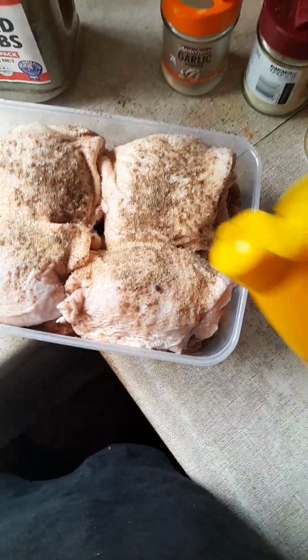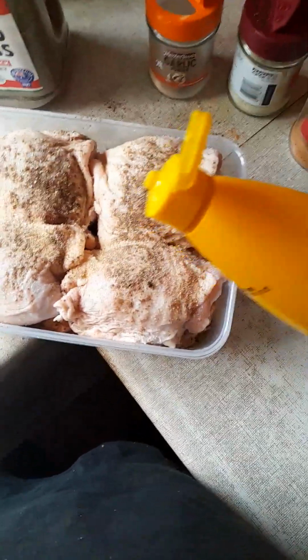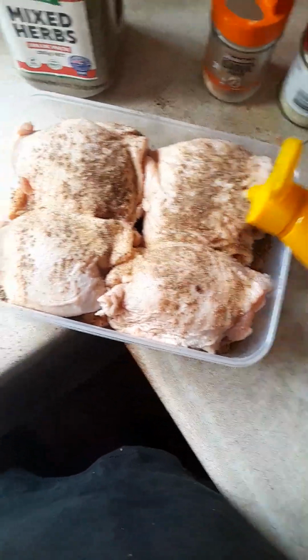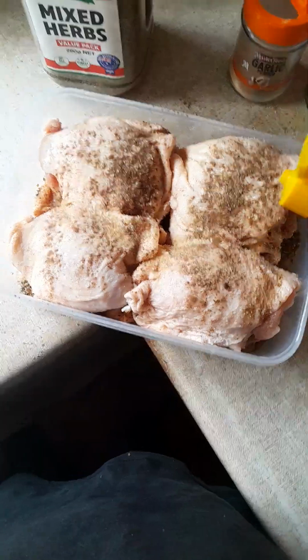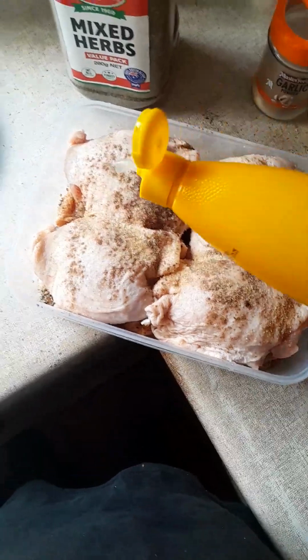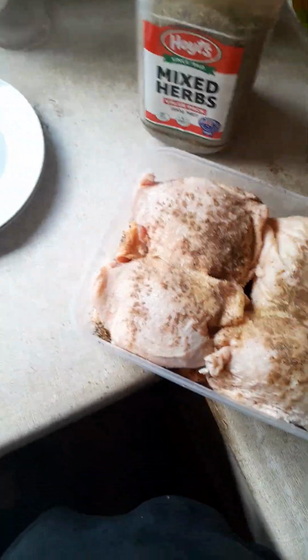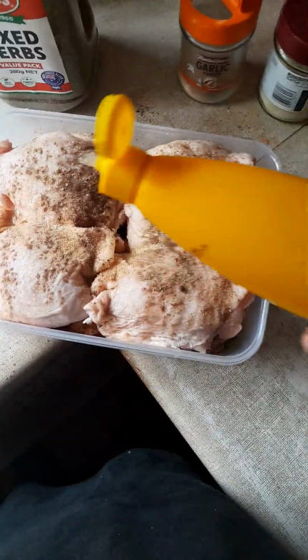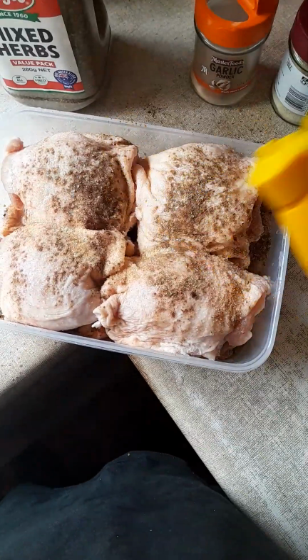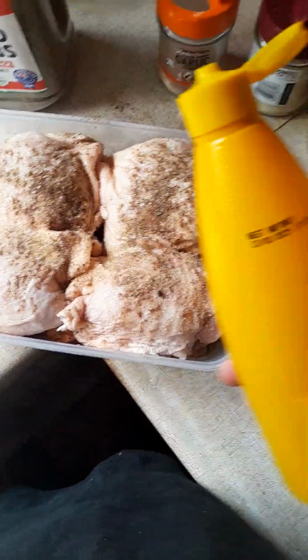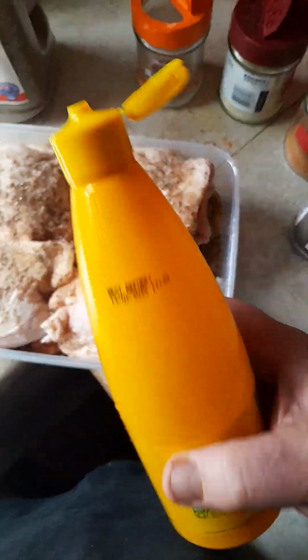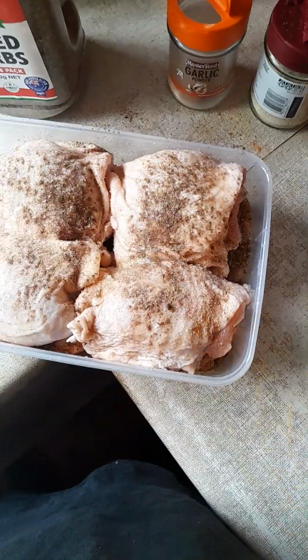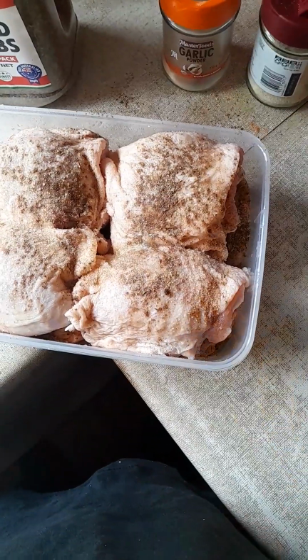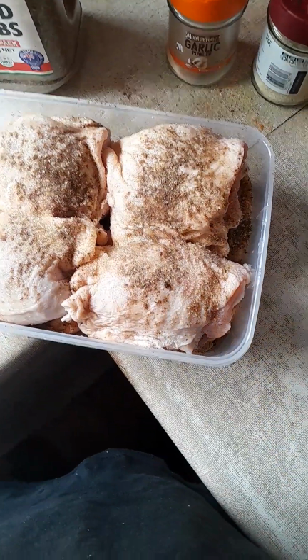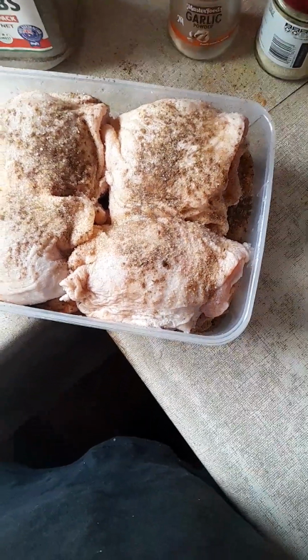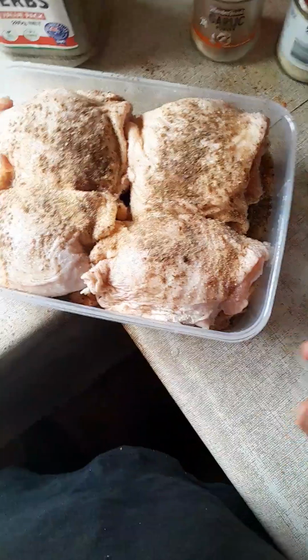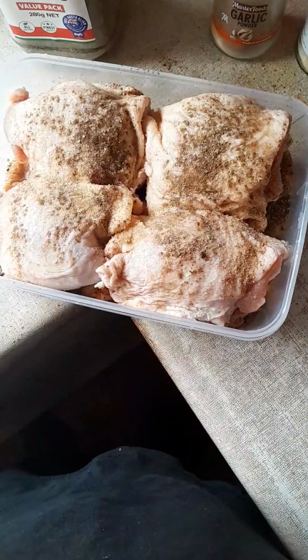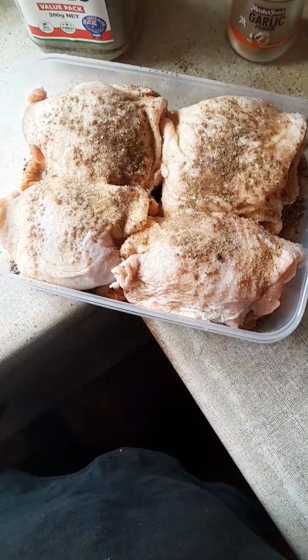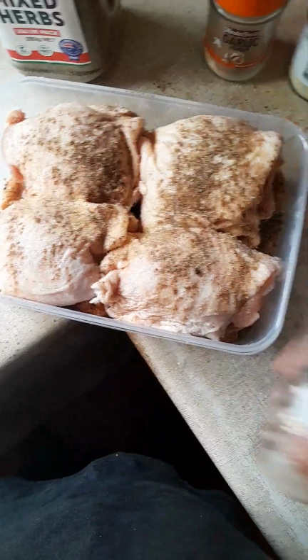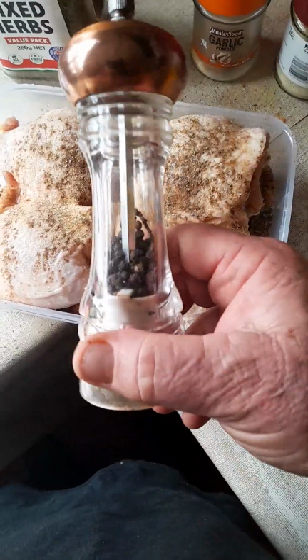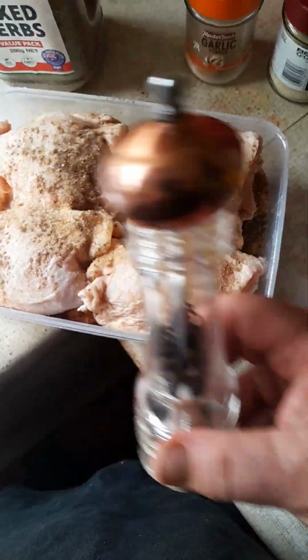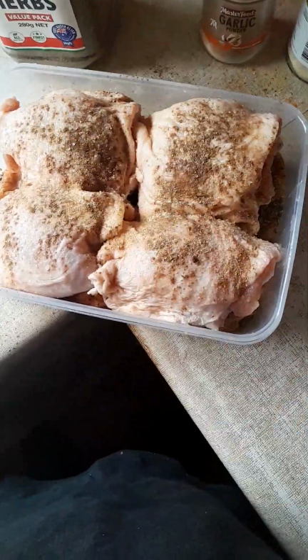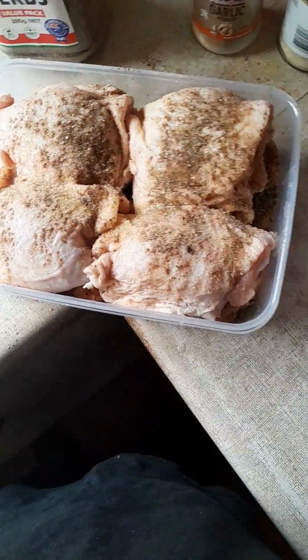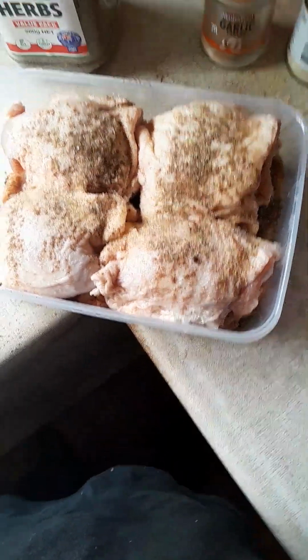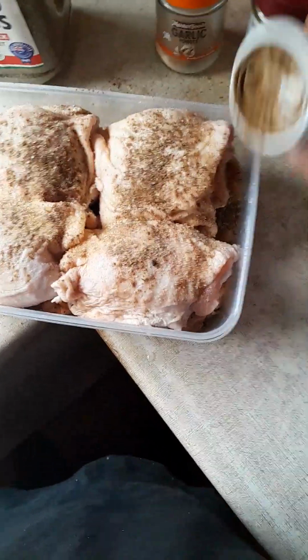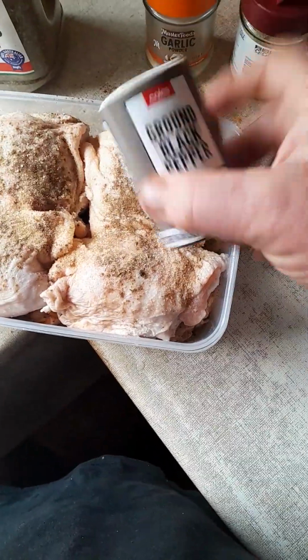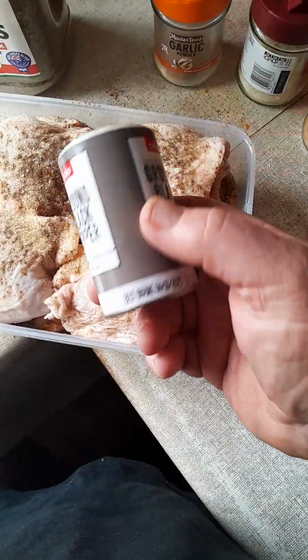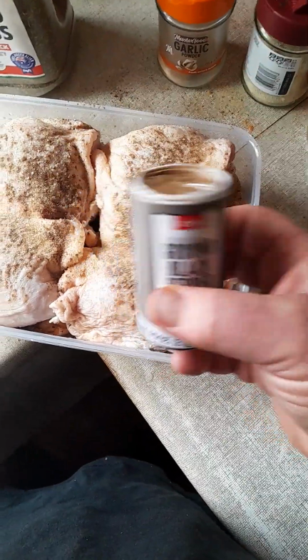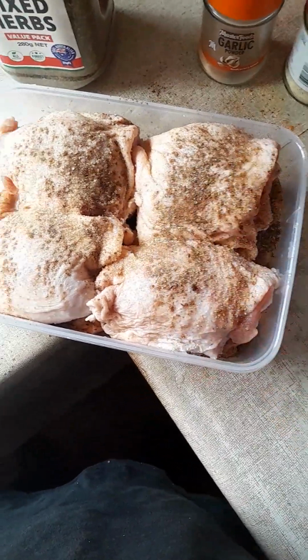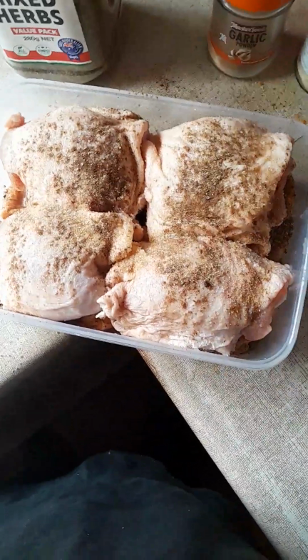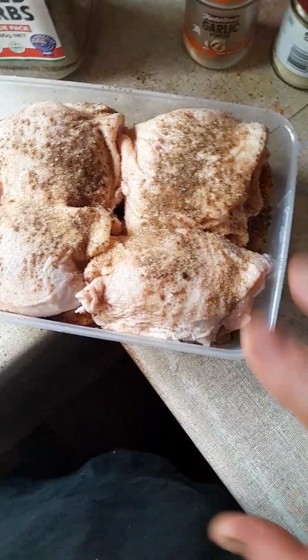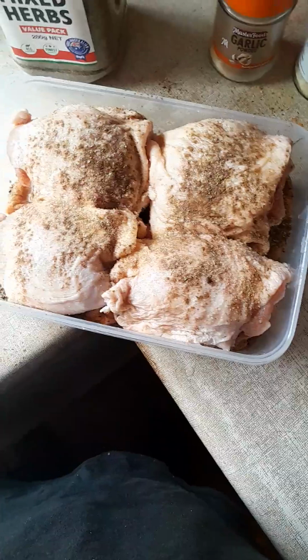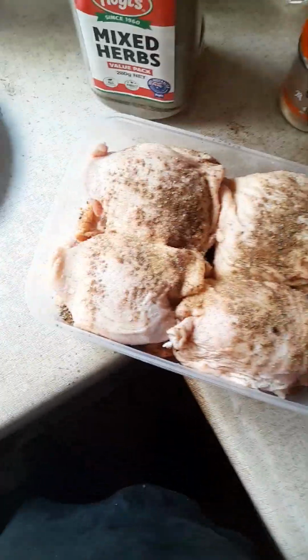What I've done is I've put some lemon juice all over that — I've already done it, sorry. And you can use ground black pepper or just regular black pepper. I've done that part as well.